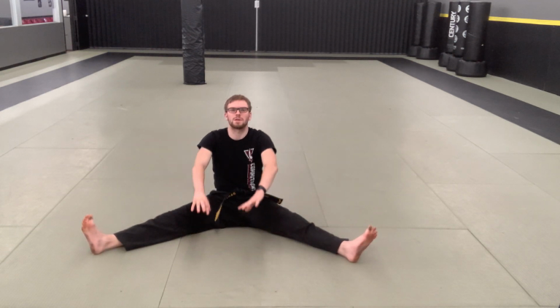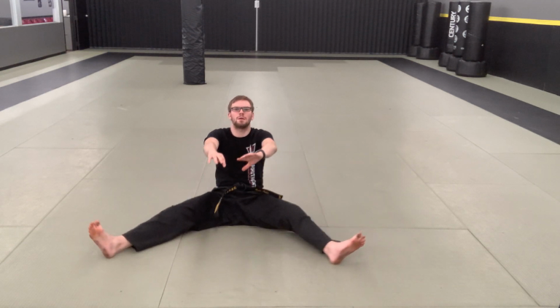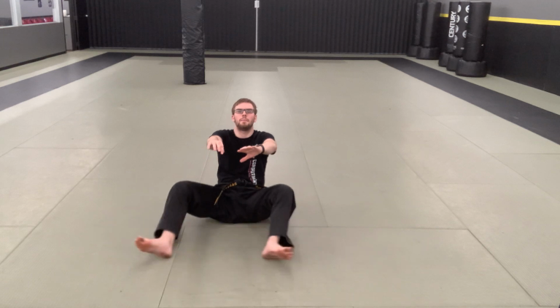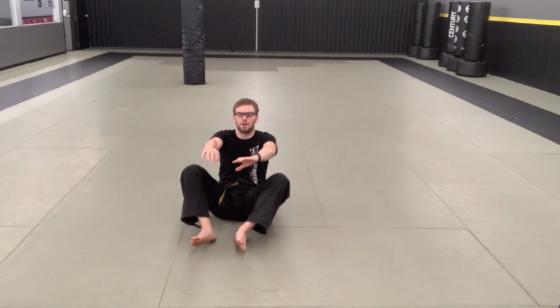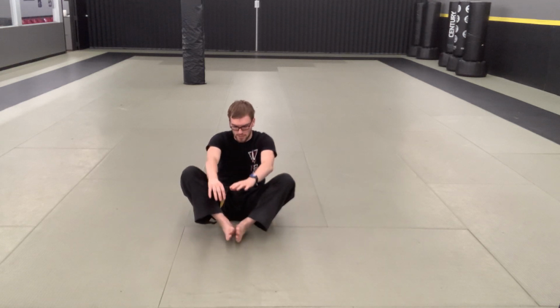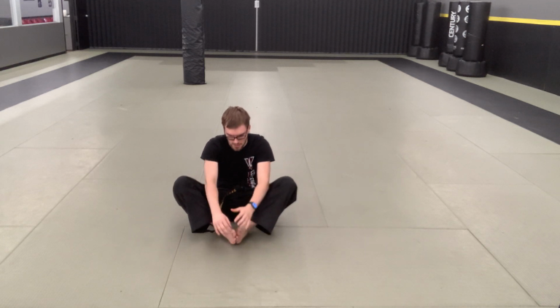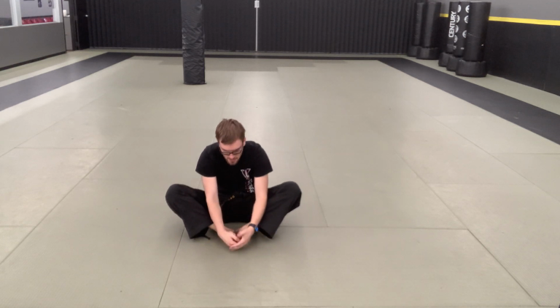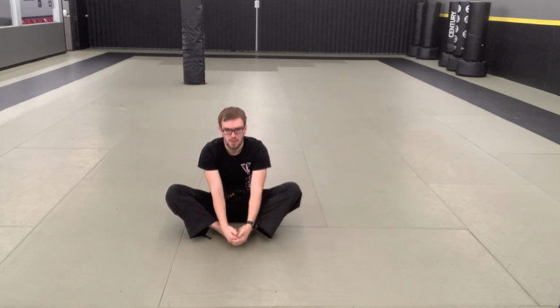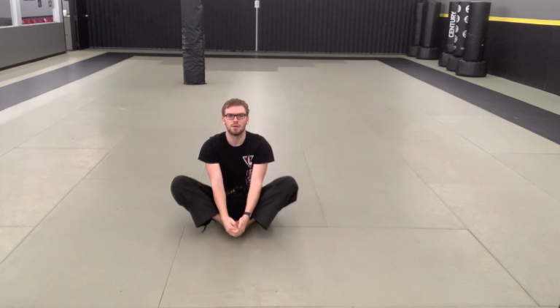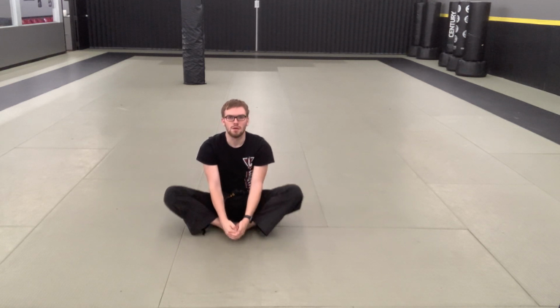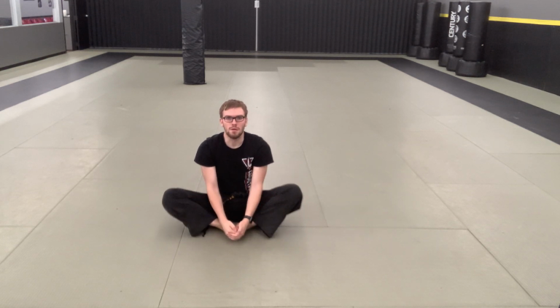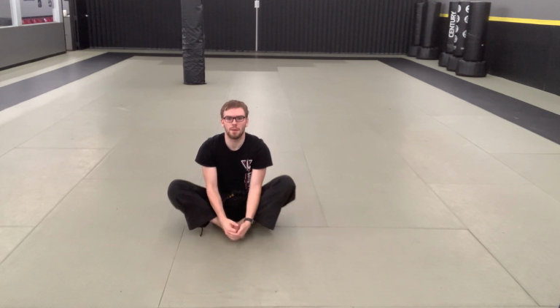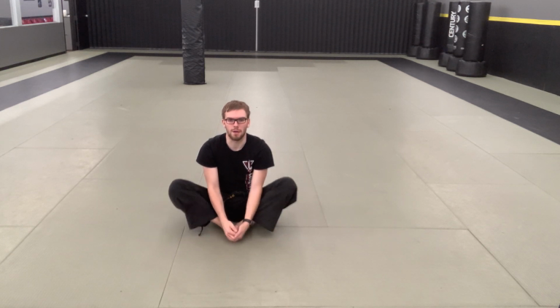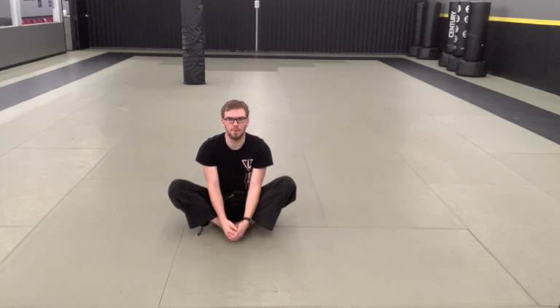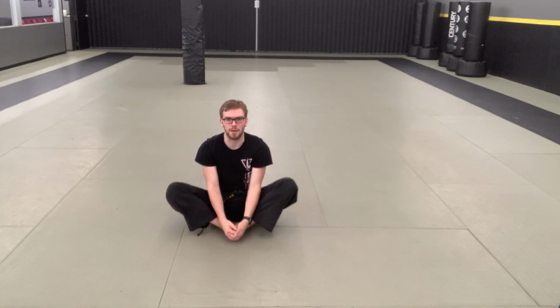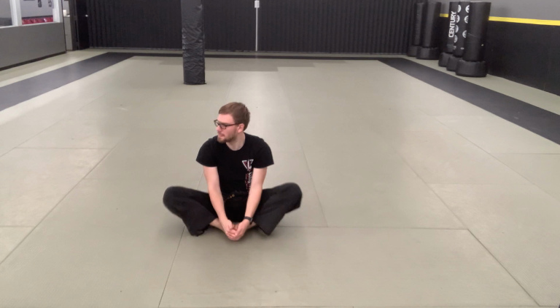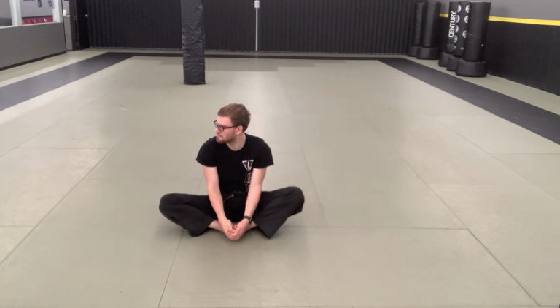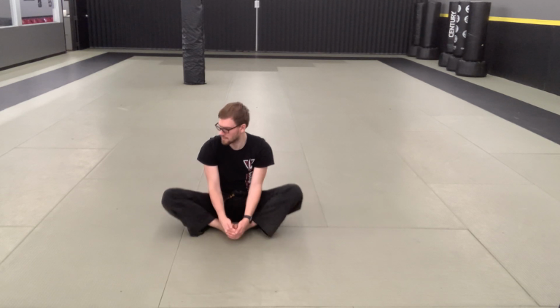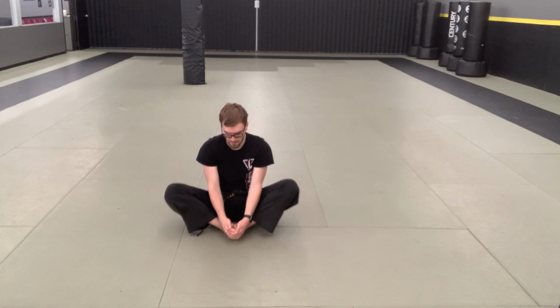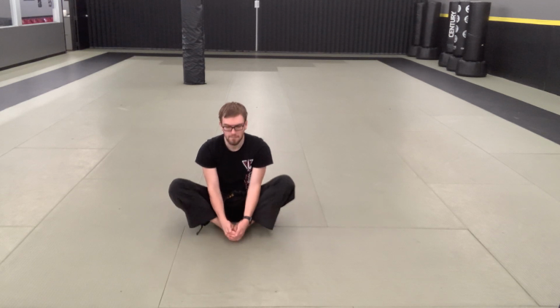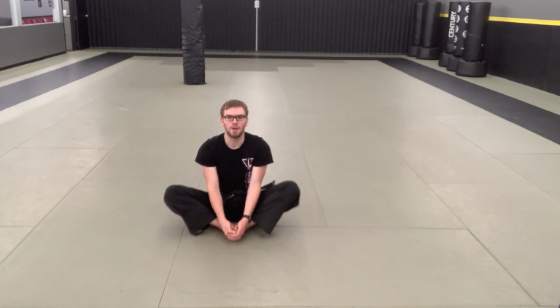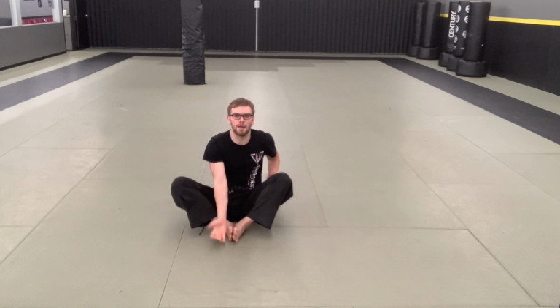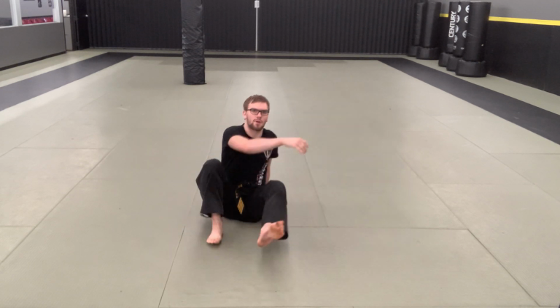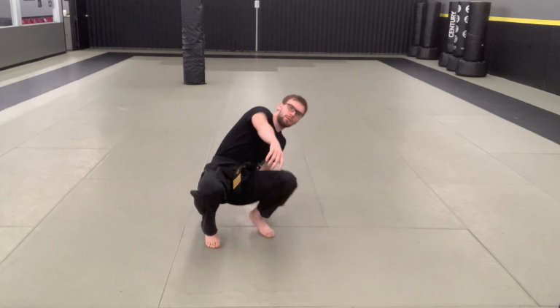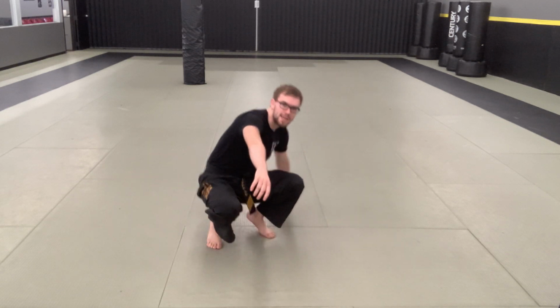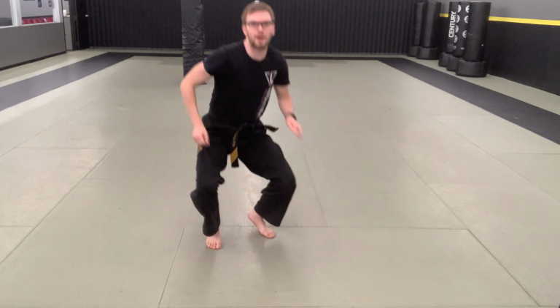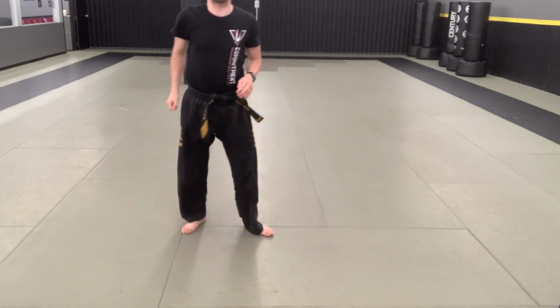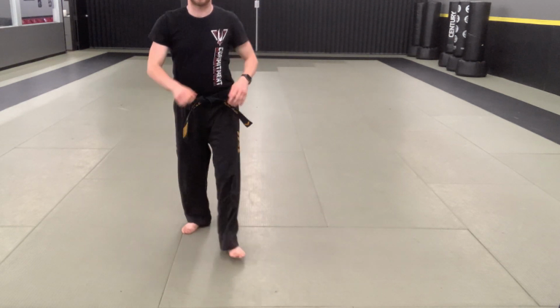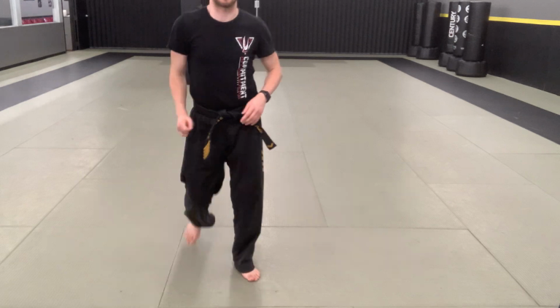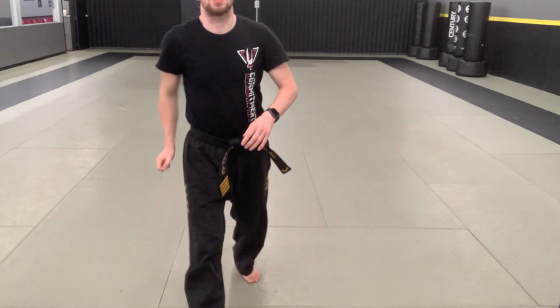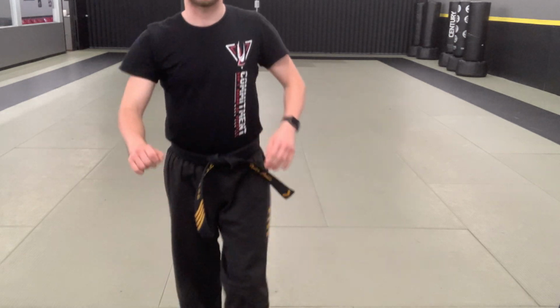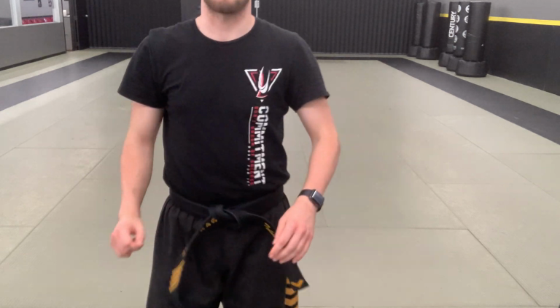Bottoms together — butterfly stretch. Alright, and from there we're going to hop up. Go ahead and get five more jumping jacks while I adjust the camera.